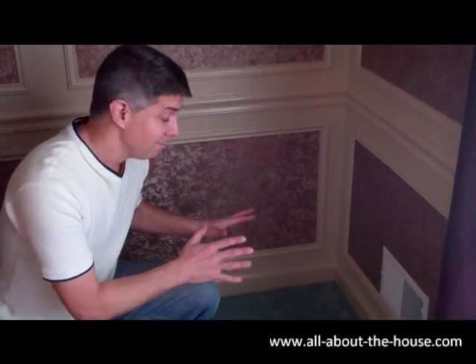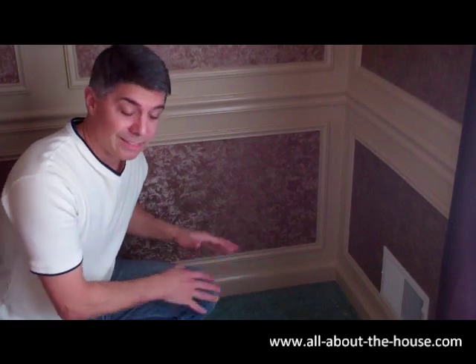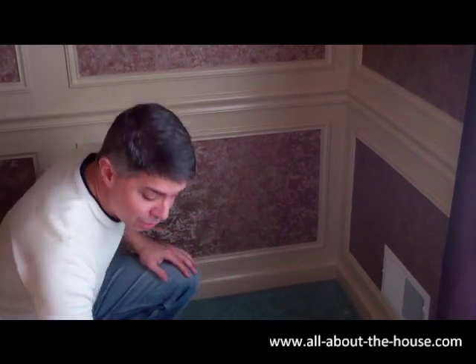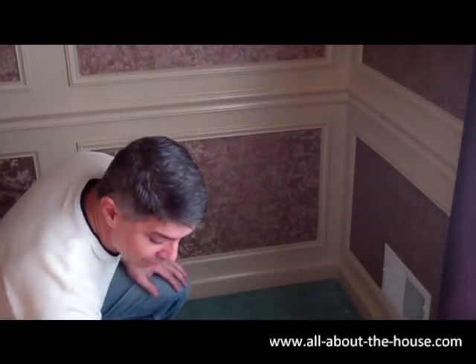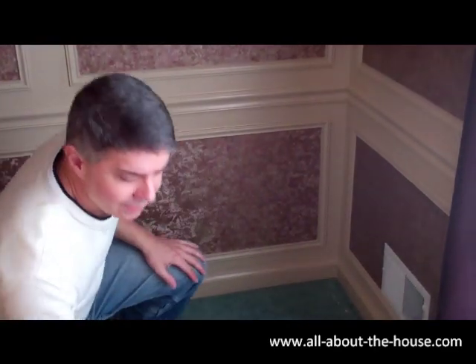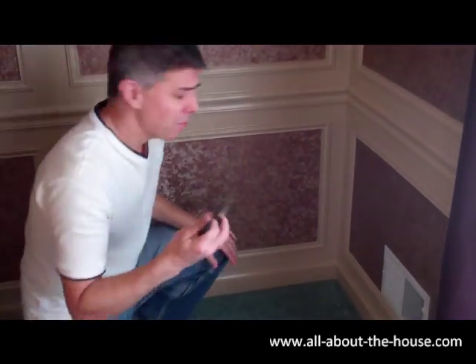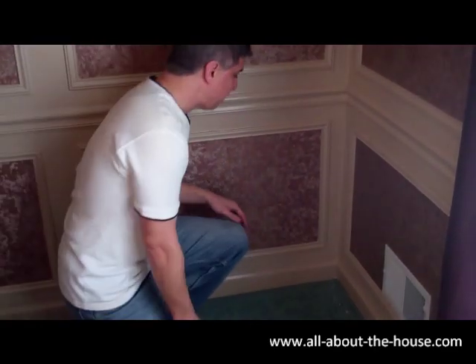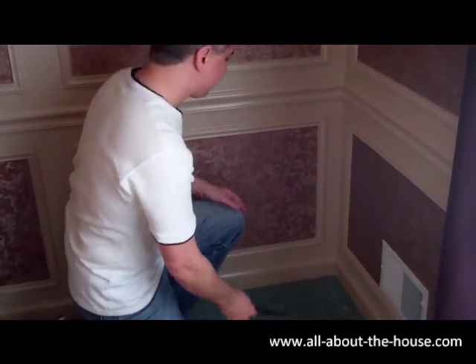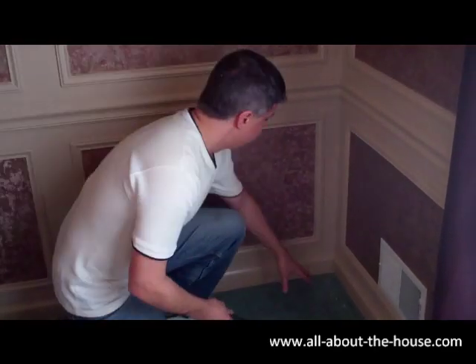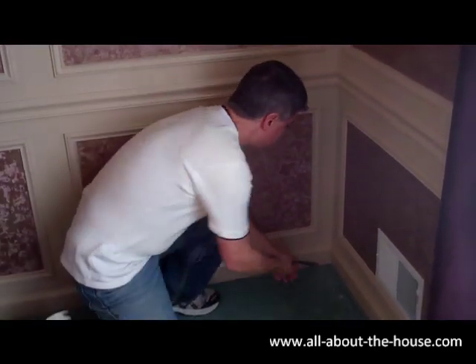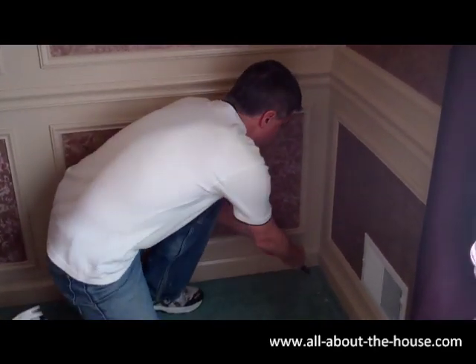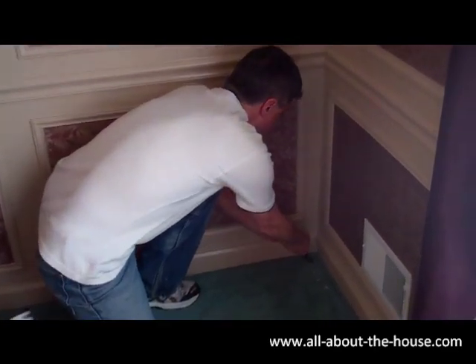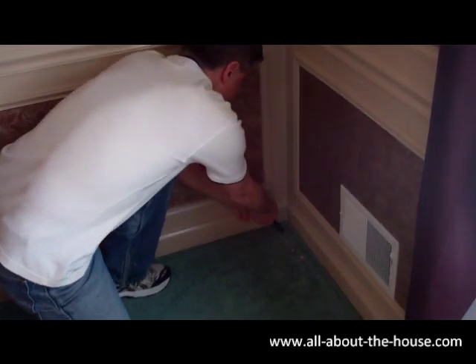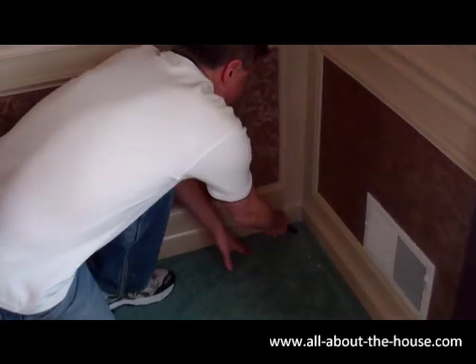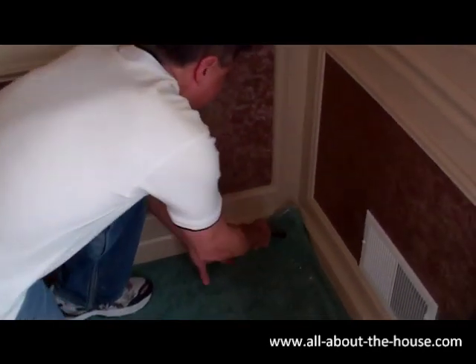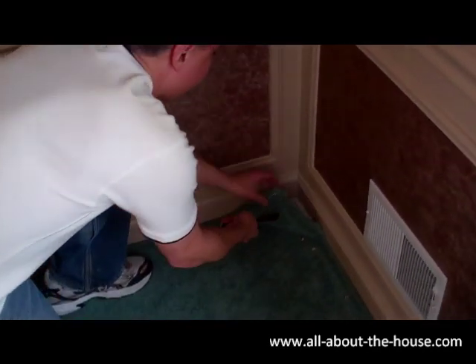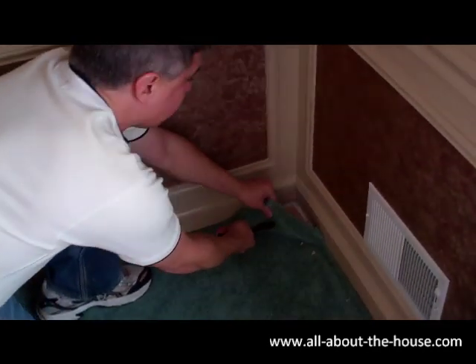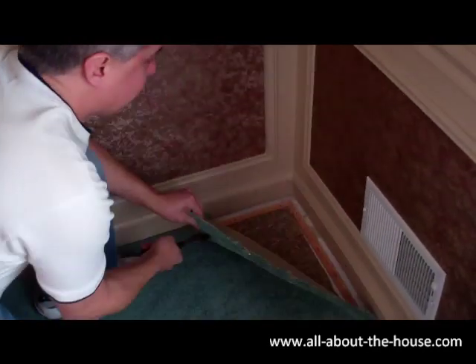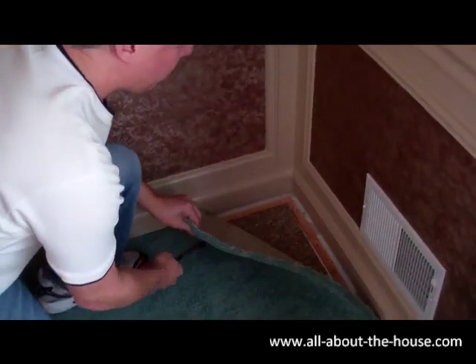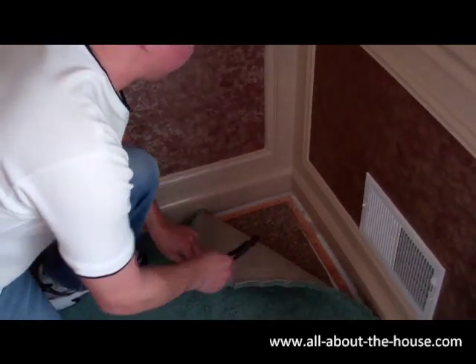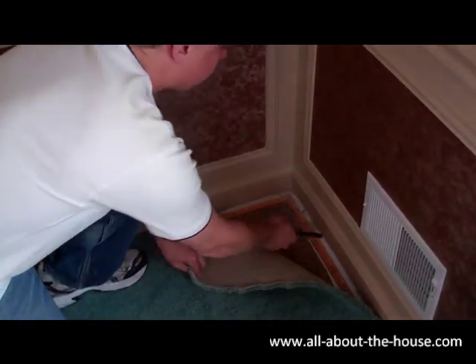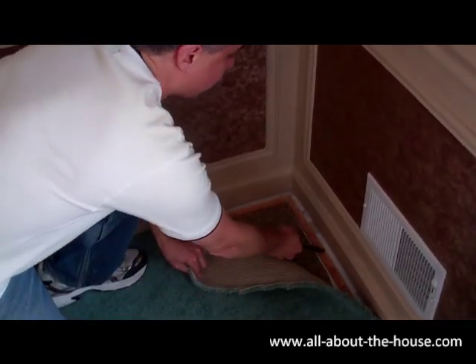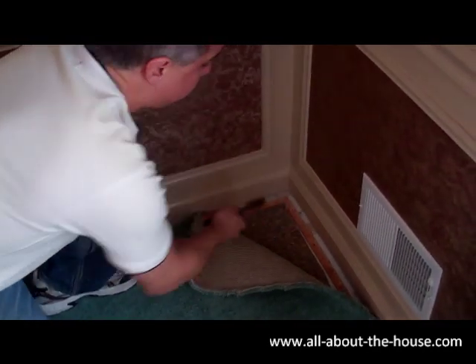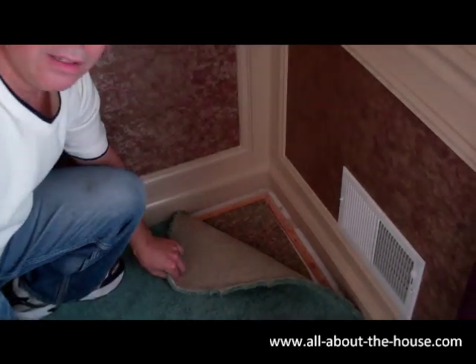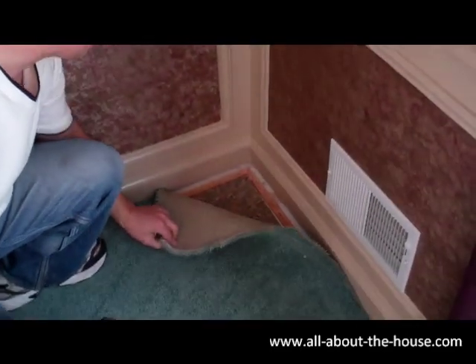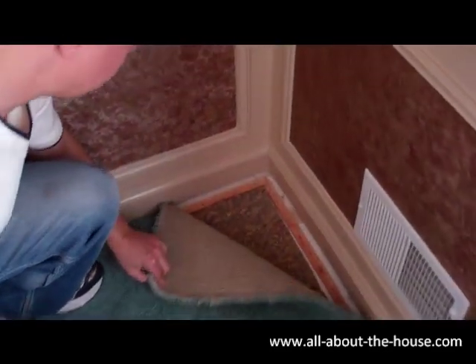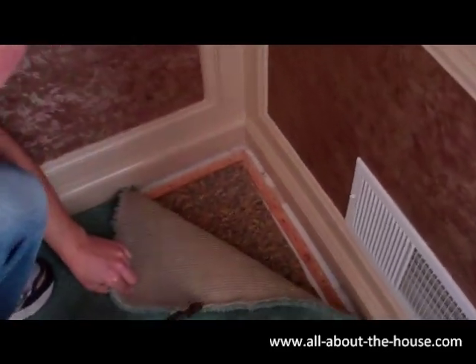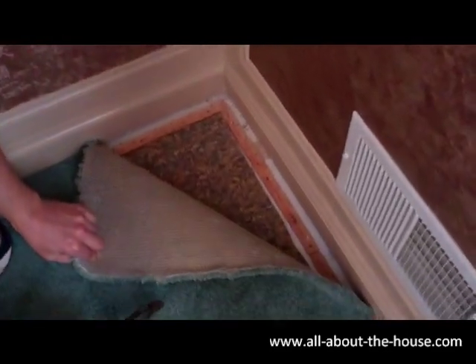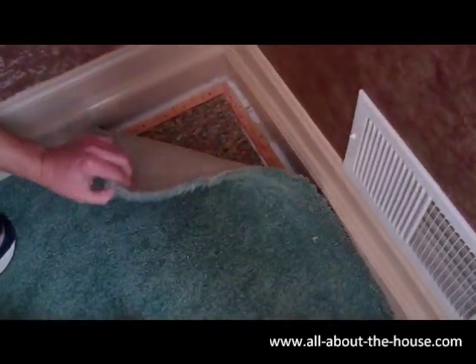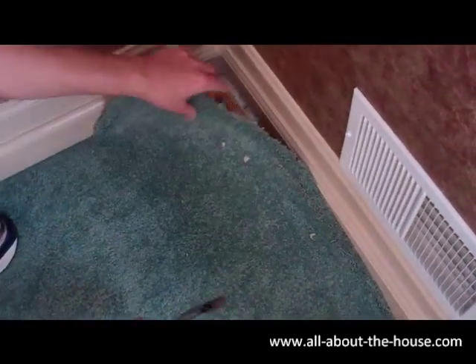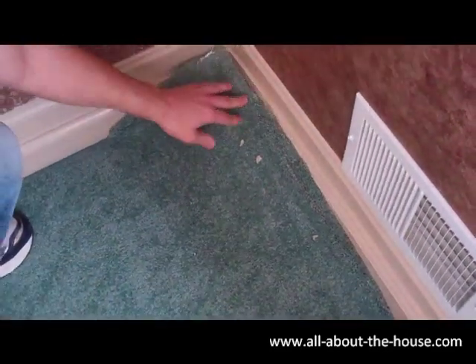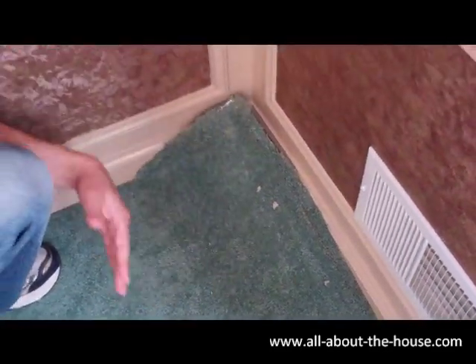Start in the corner, just with the regular pliers. We're going to pull this corner up here — you just get a grip and it should pull right up. You can see the tack strips and the padding down below.